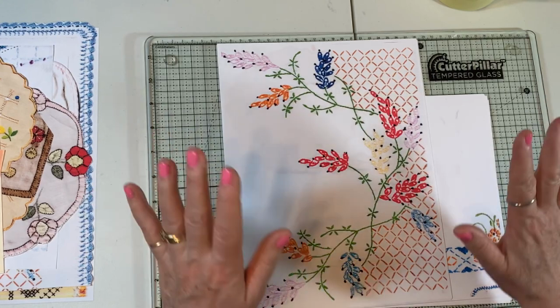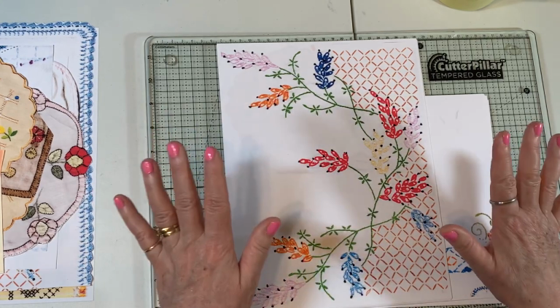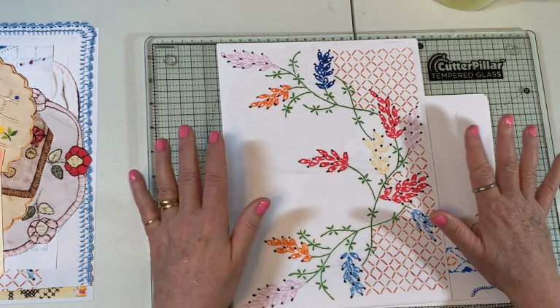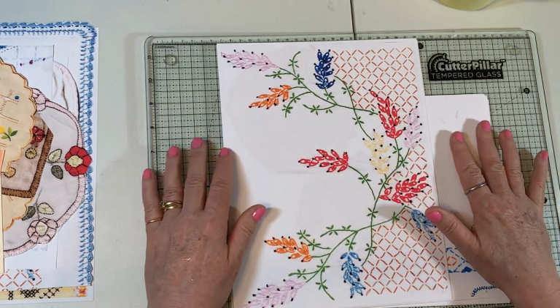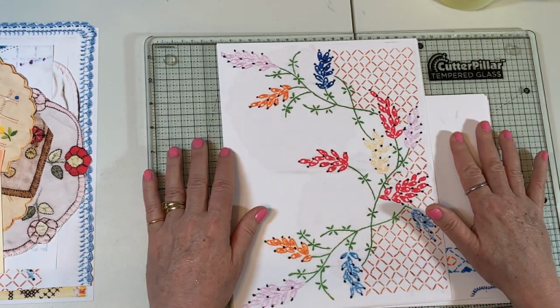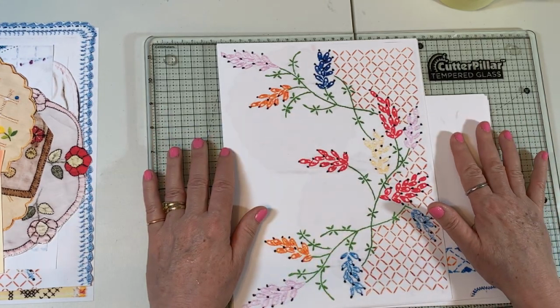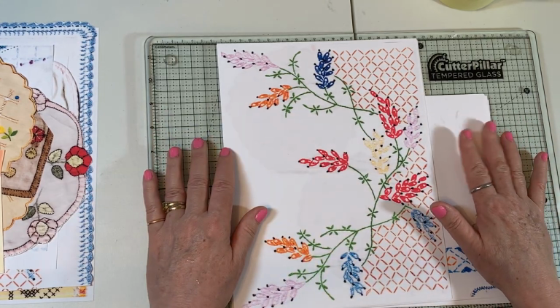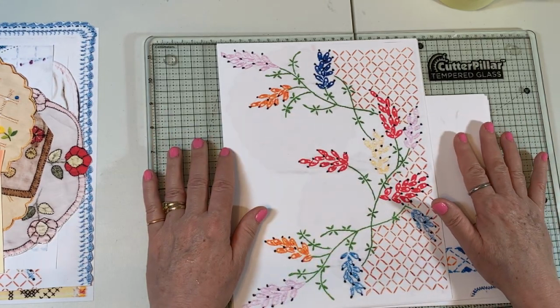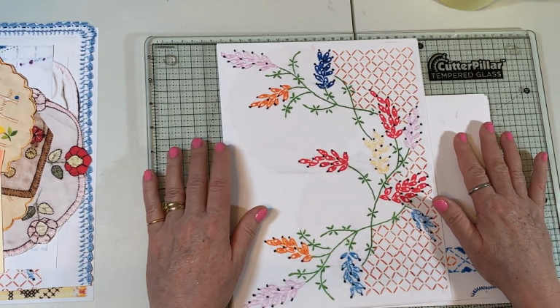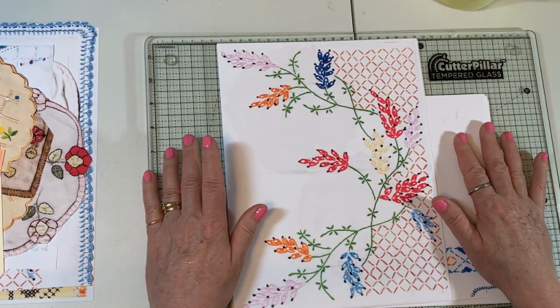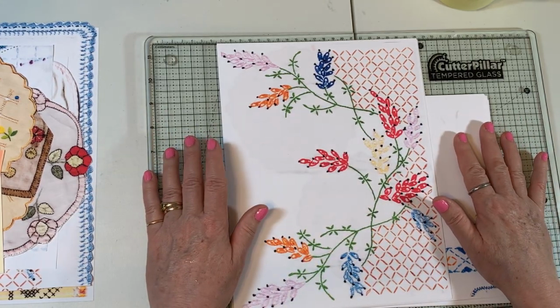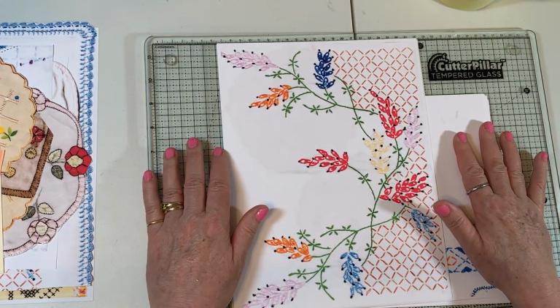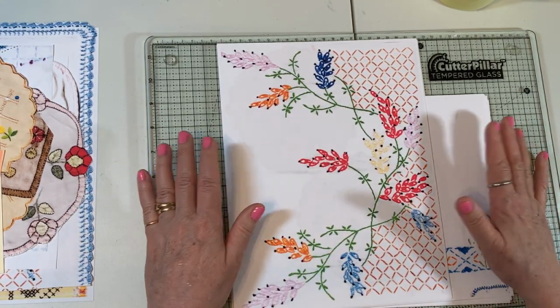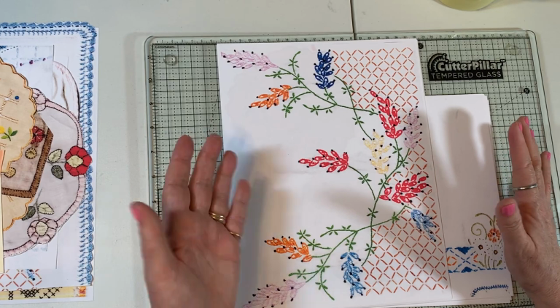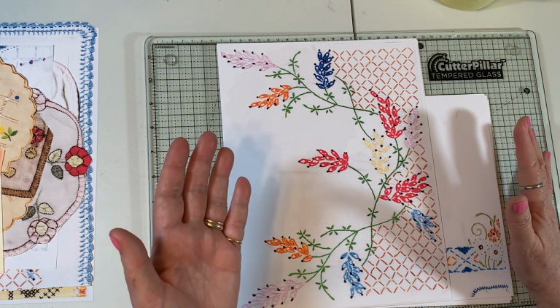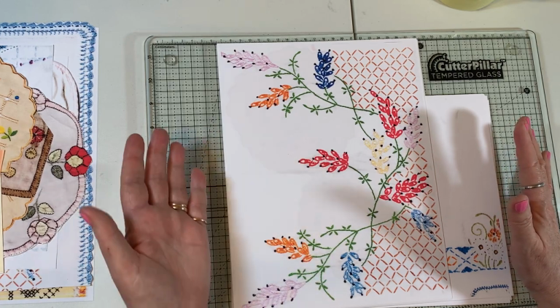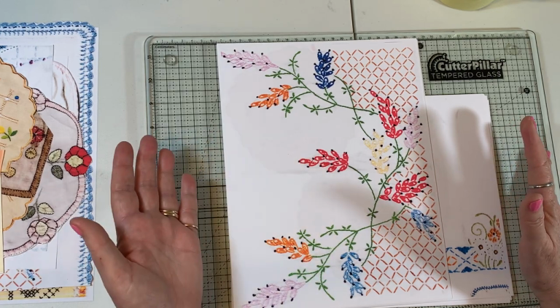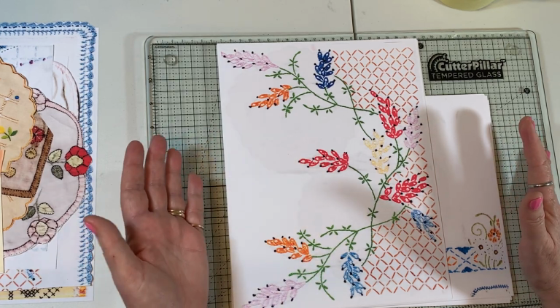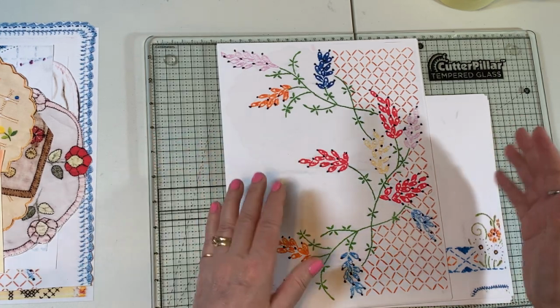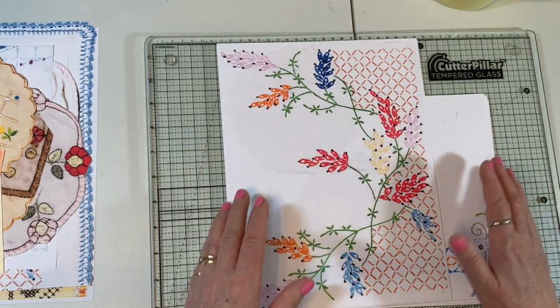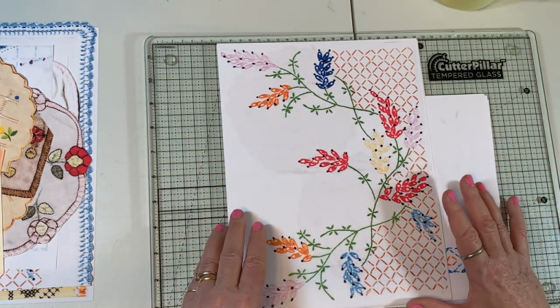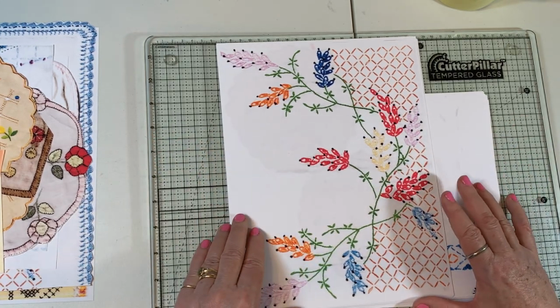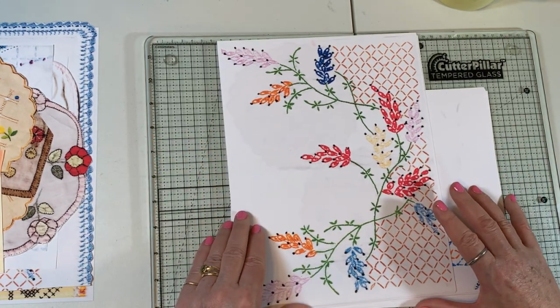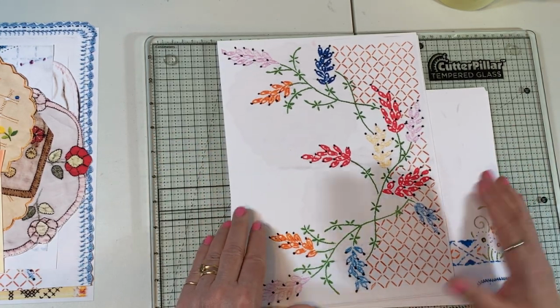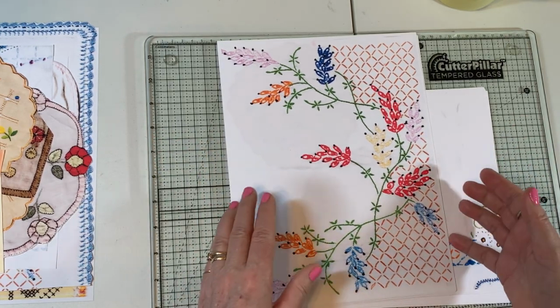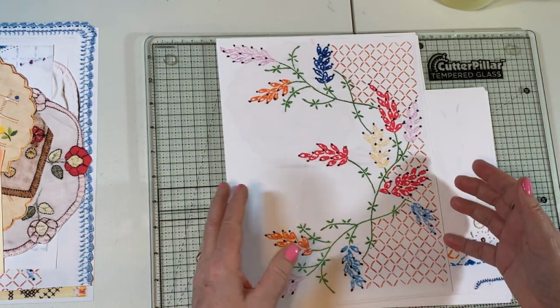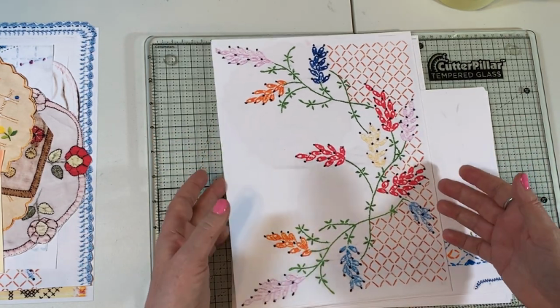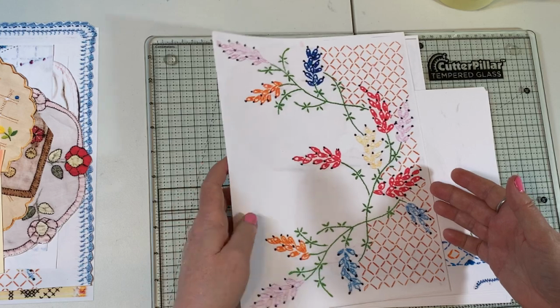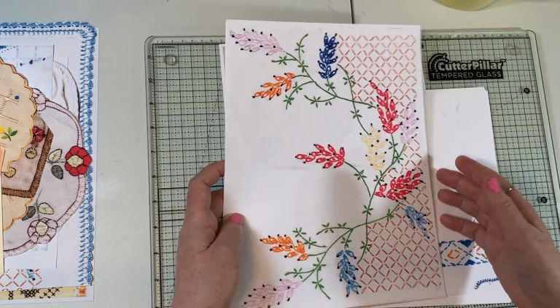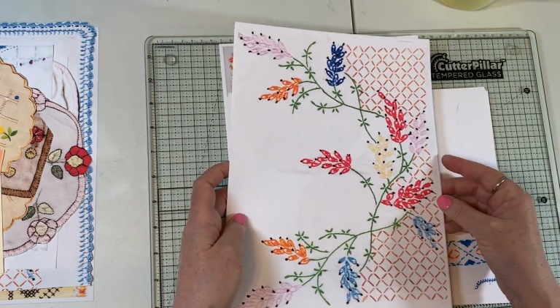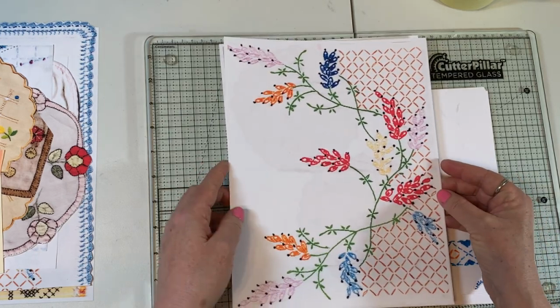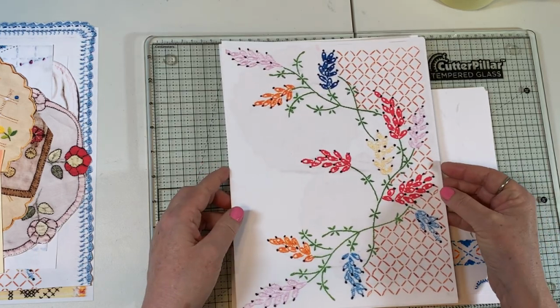I have quite a selection of embroidered doilies. There are actually four kits and I am just going to go through them real quick and show you.